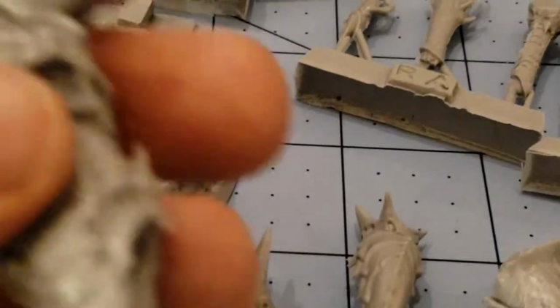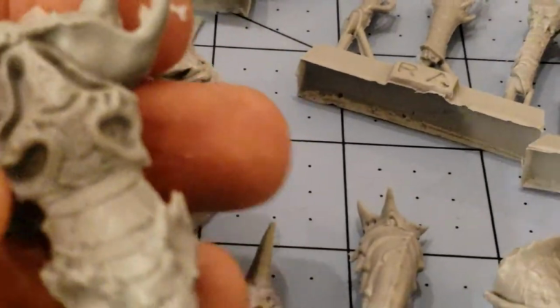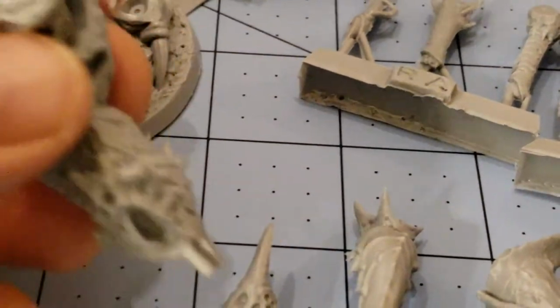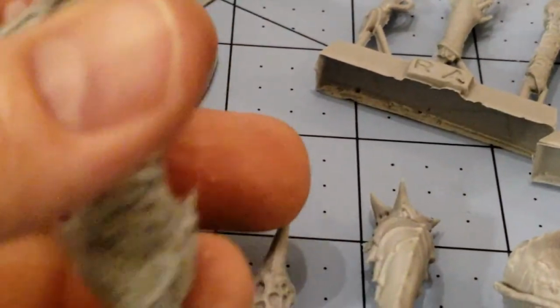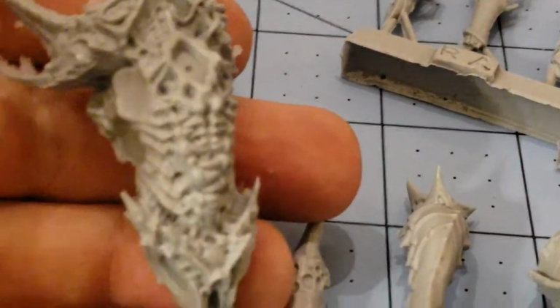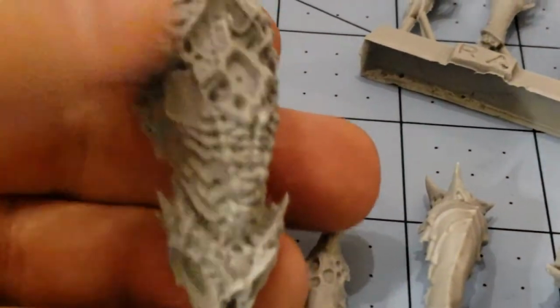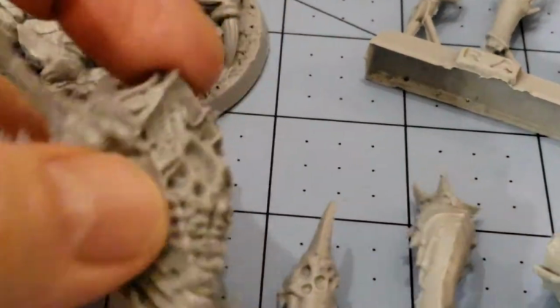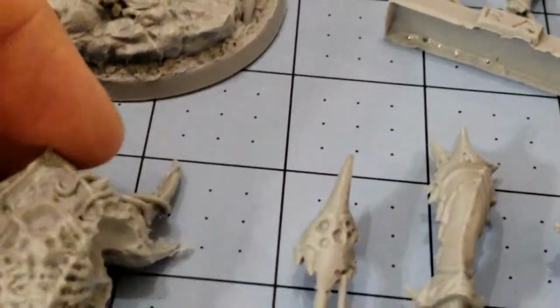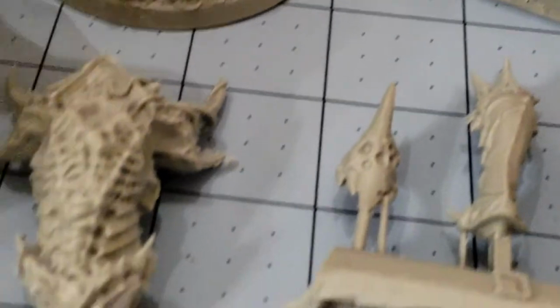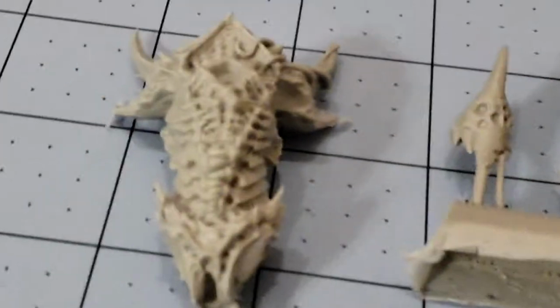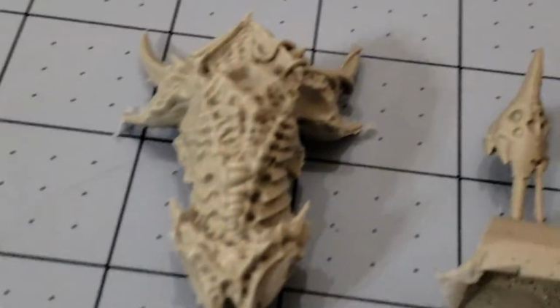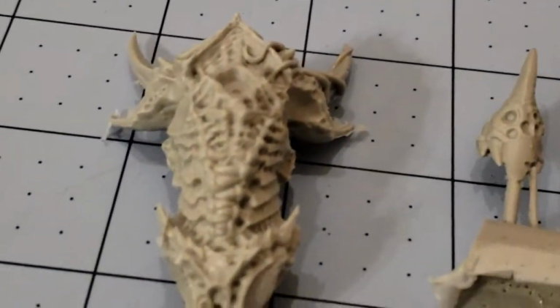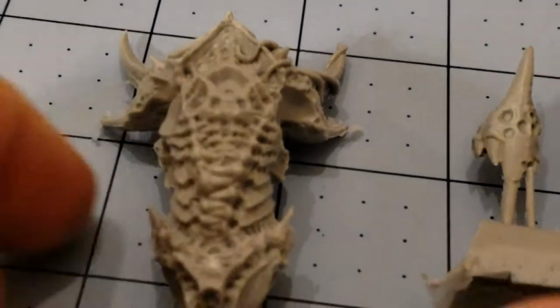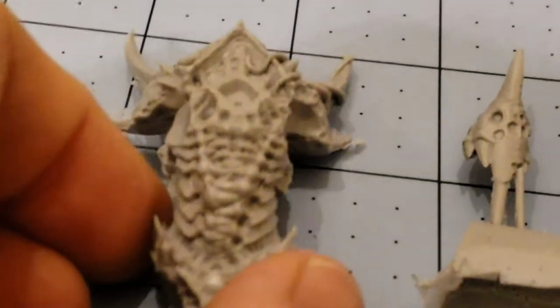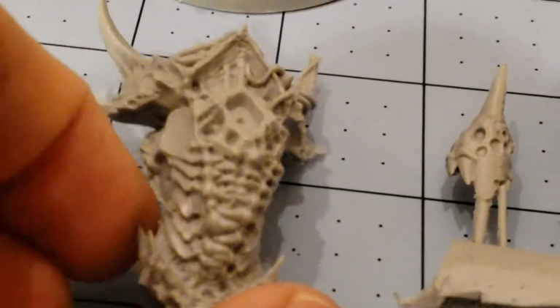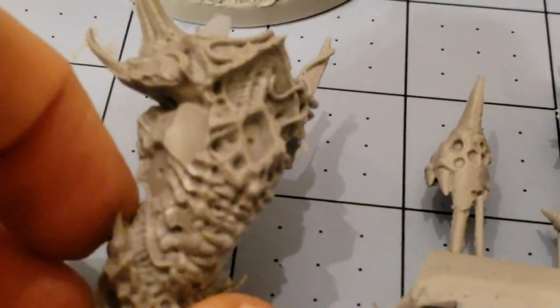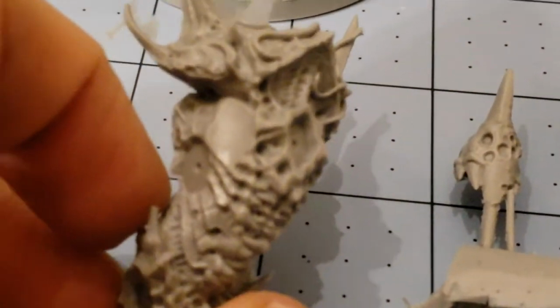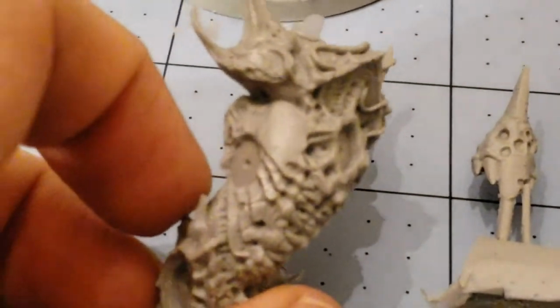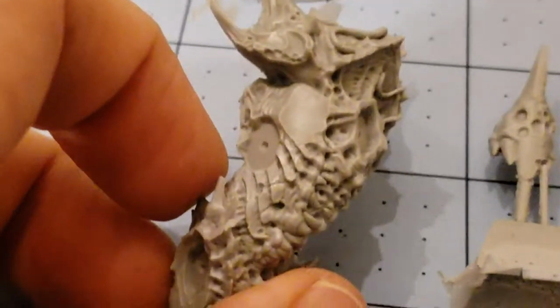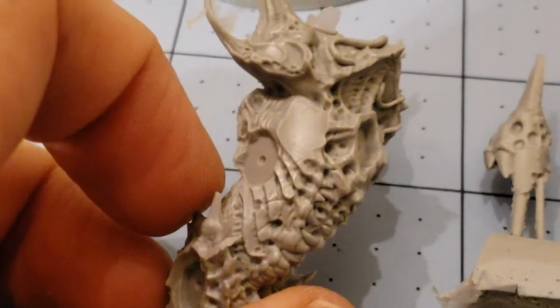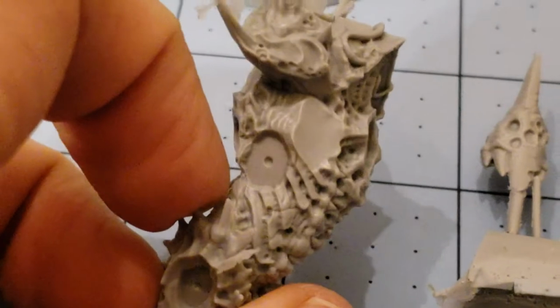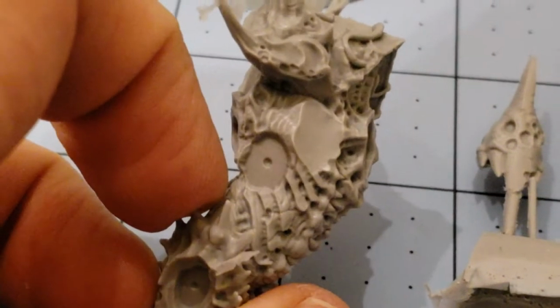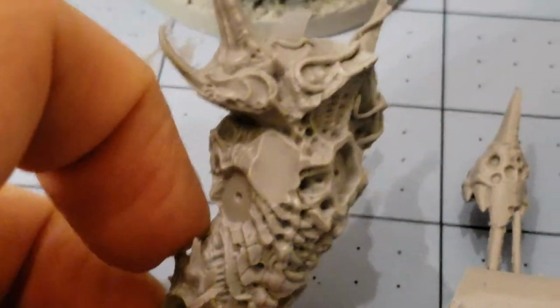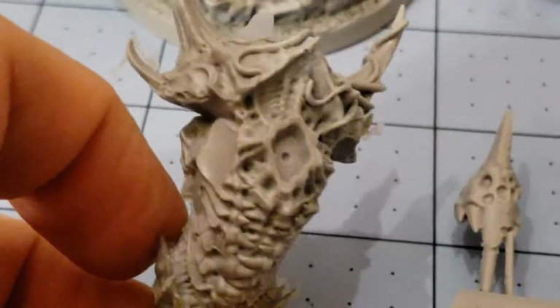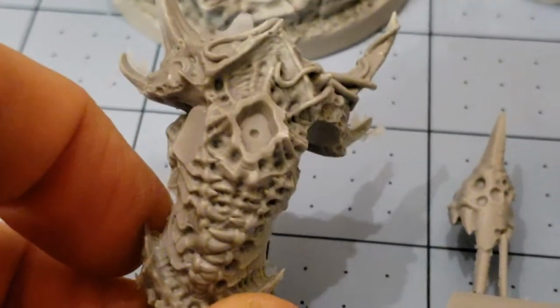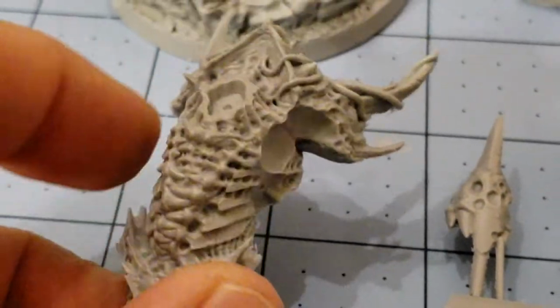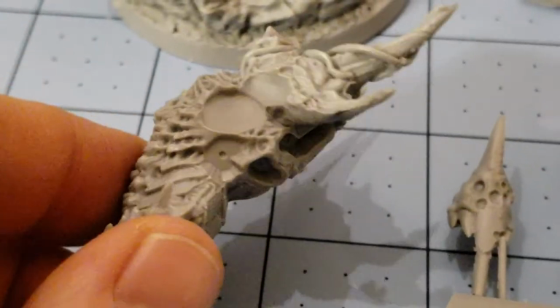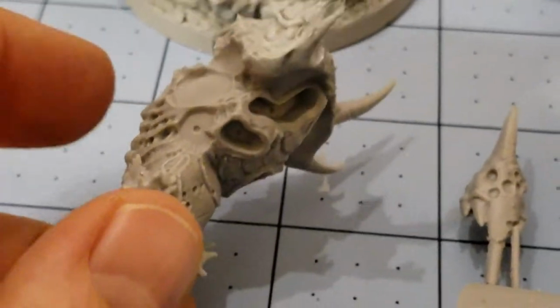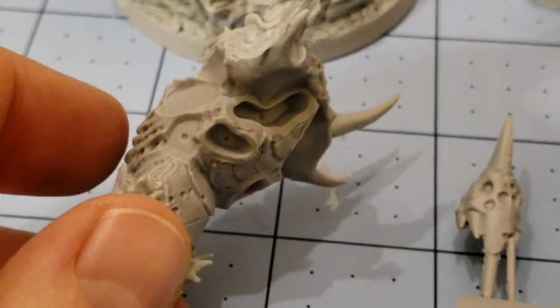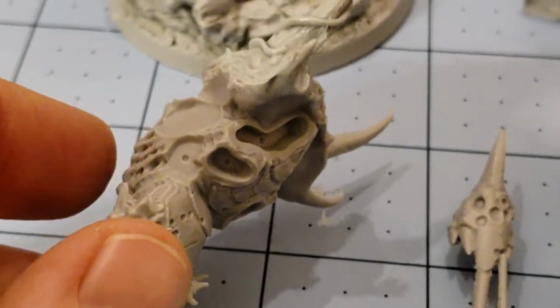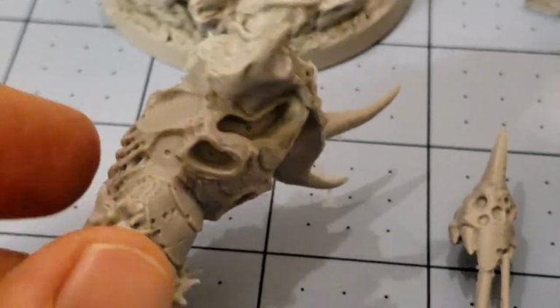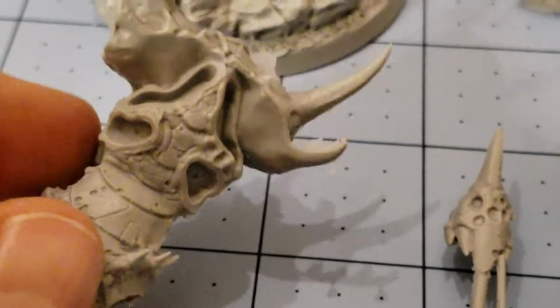We've got the actual body right here, which is very Nurgle-y looking. The first time I saw this guy, I actually — and I still kind of can see it — it almost looks Tyranid-like, very insect-like. But I guess that's always been a theme with Nurgle.